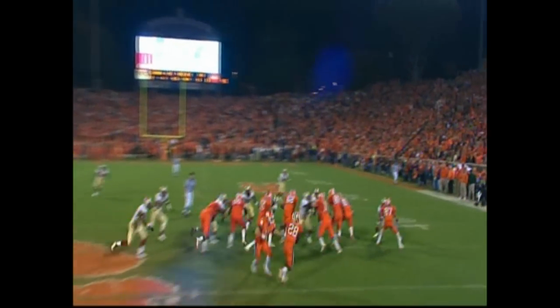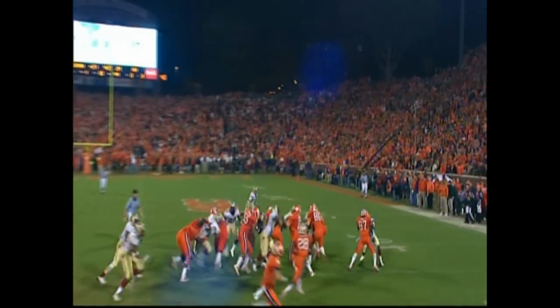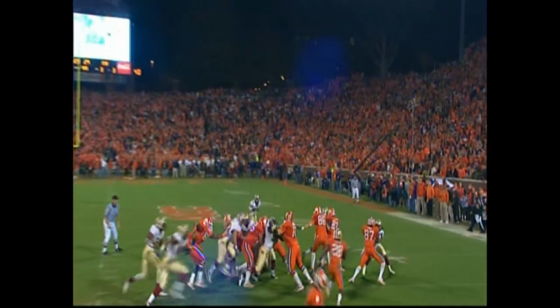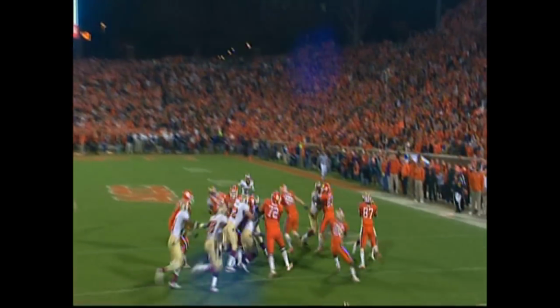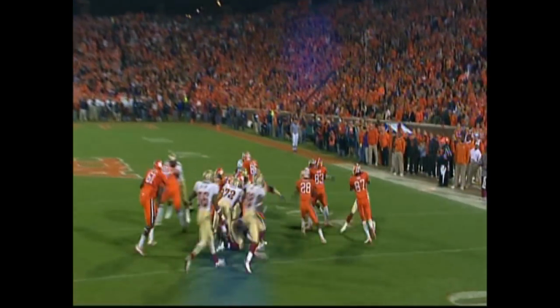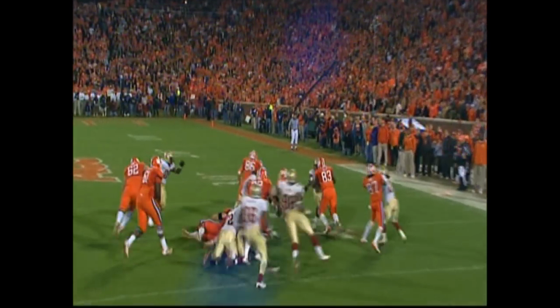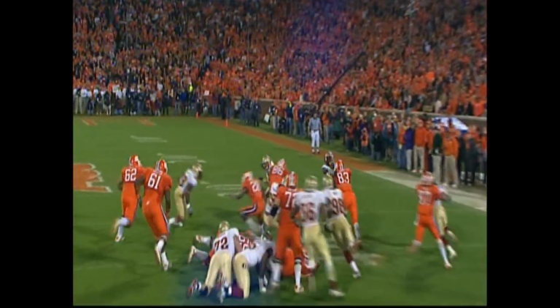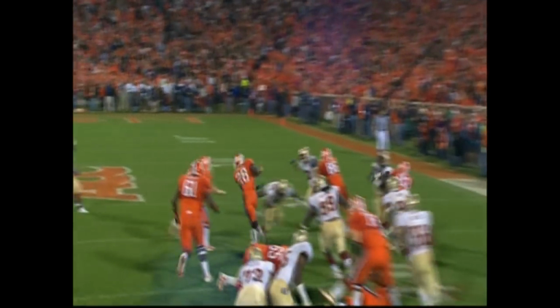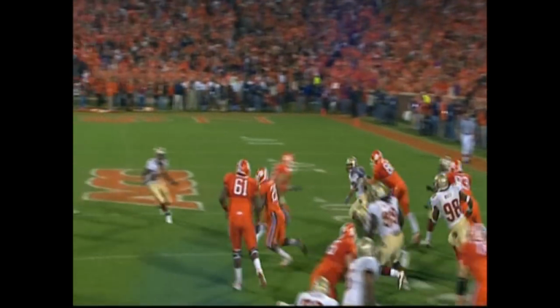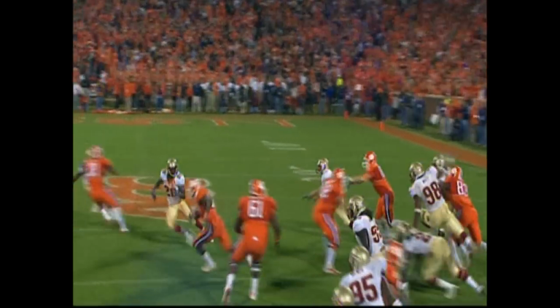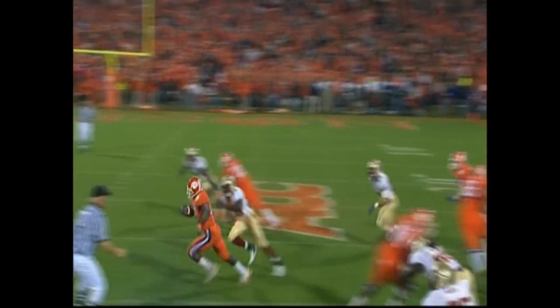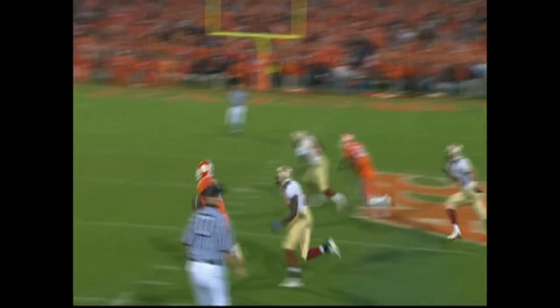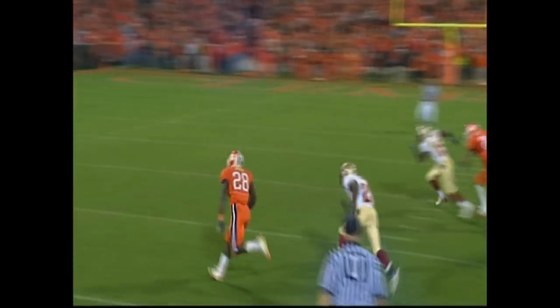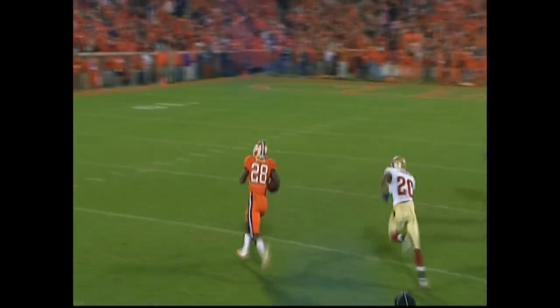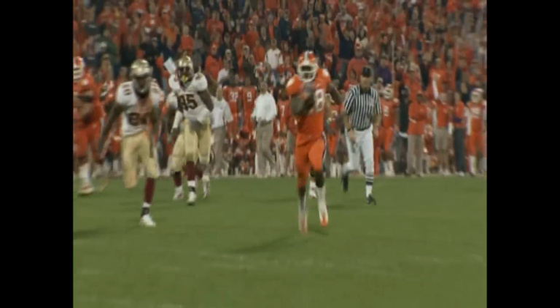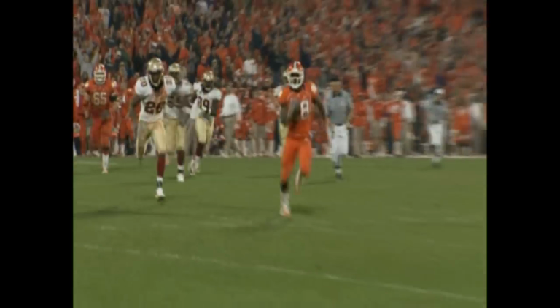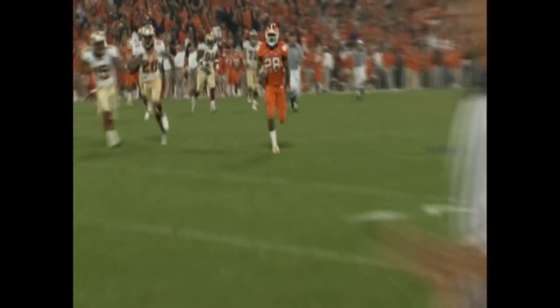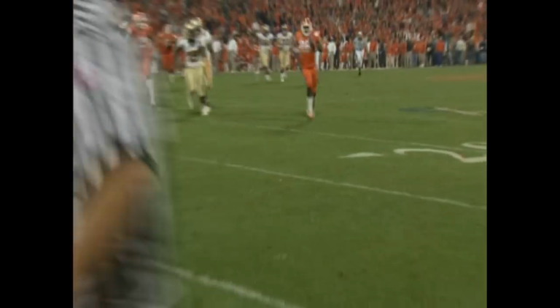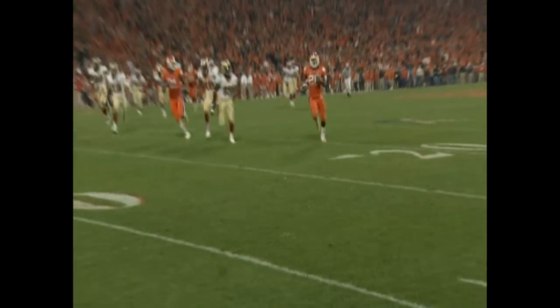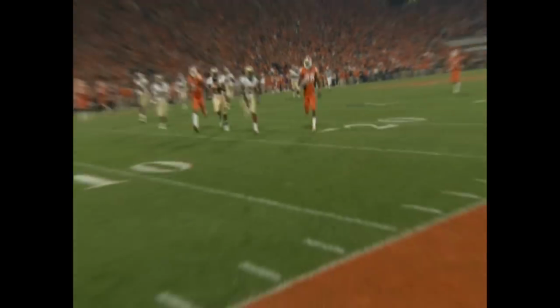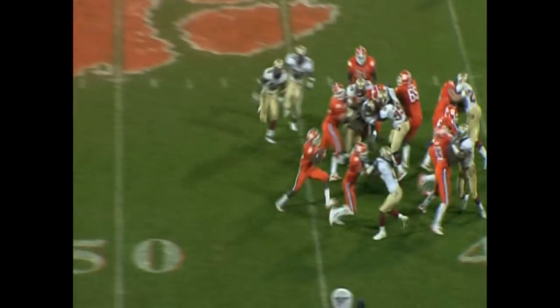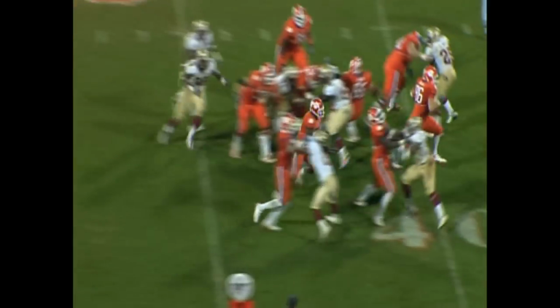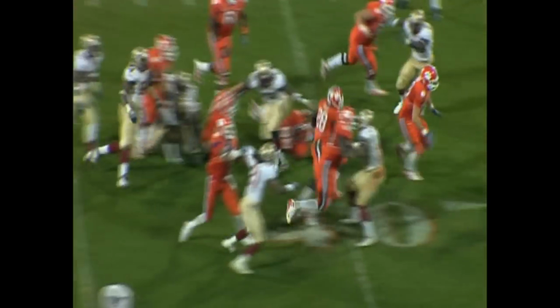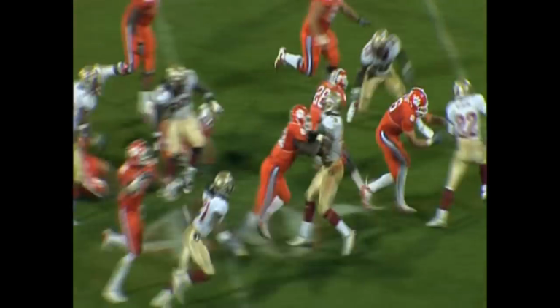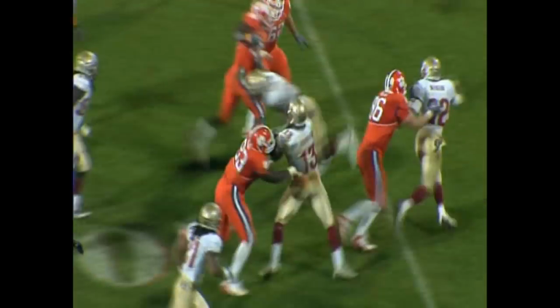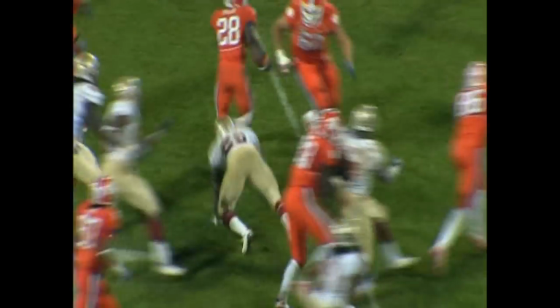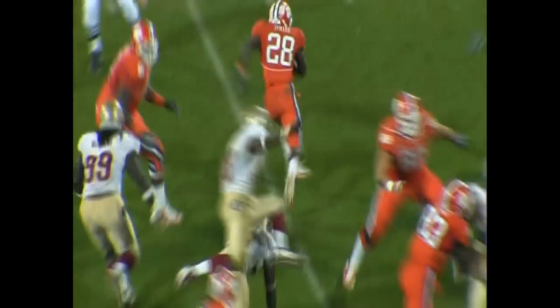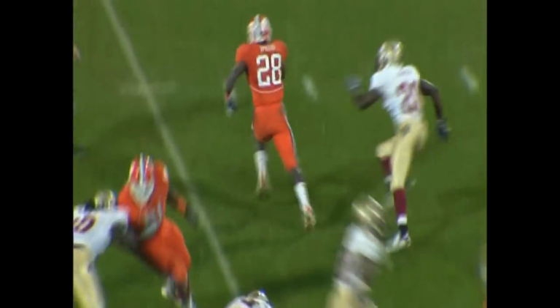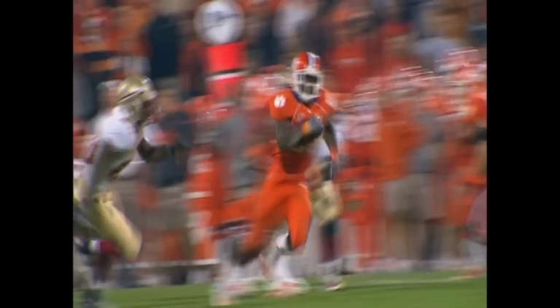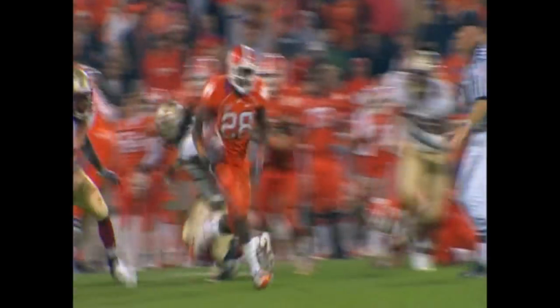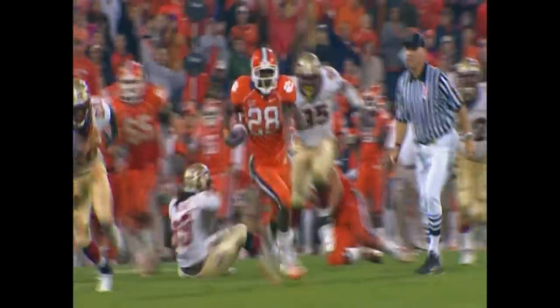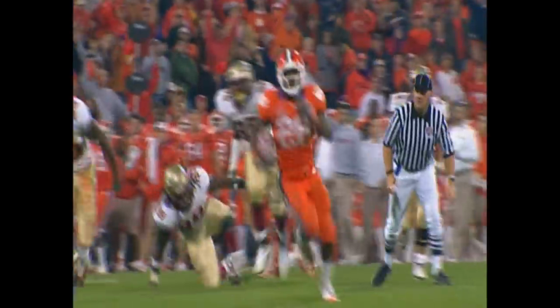And off with the ball, another gaping hole — Spiller finds daylight, runs to the left side. Chuko Teneje can't get him — he's to the 15. C.J. Spiller putting on a show for a national TV audience.